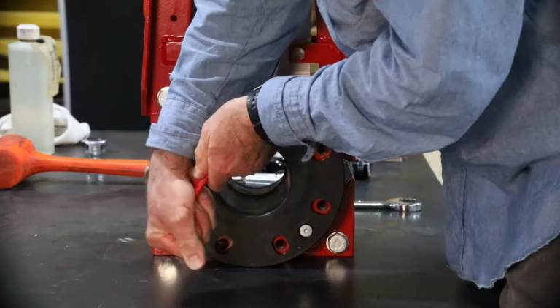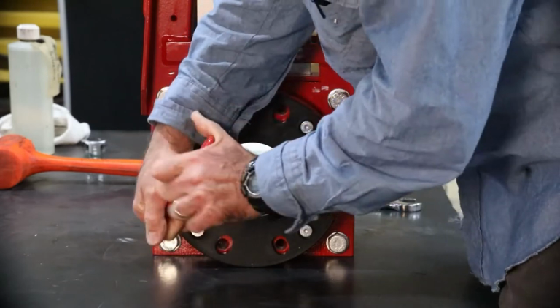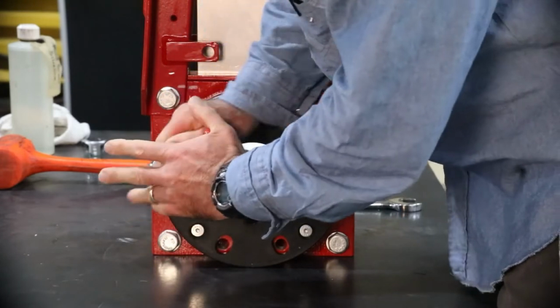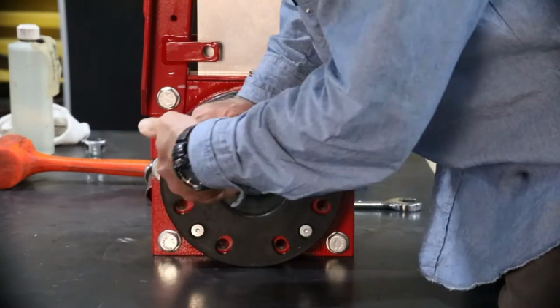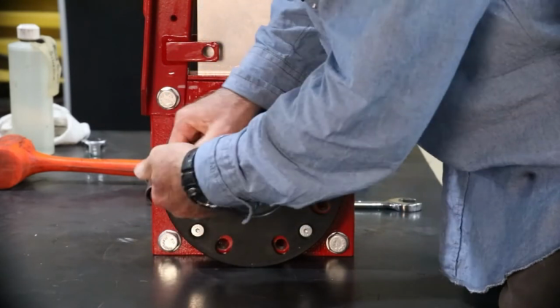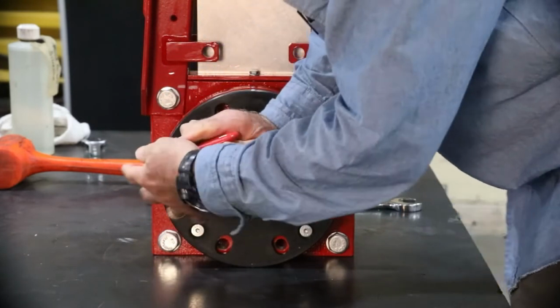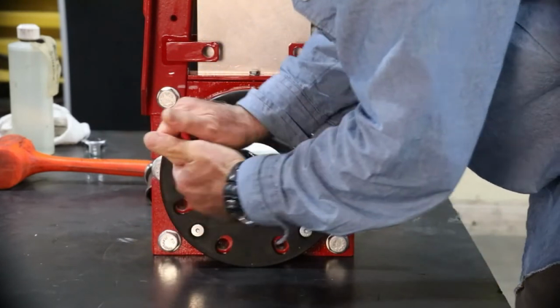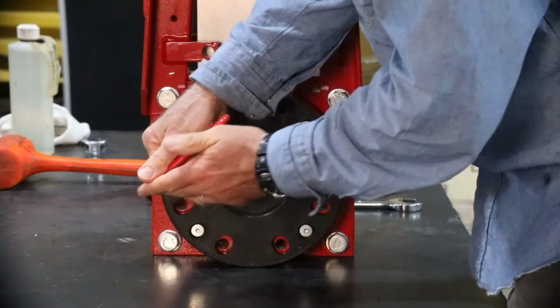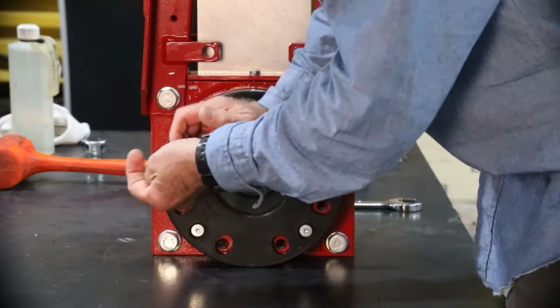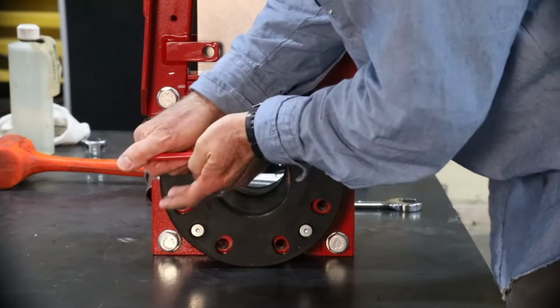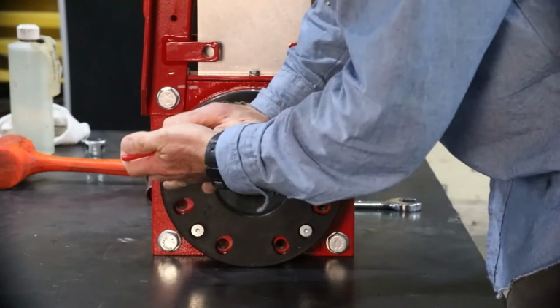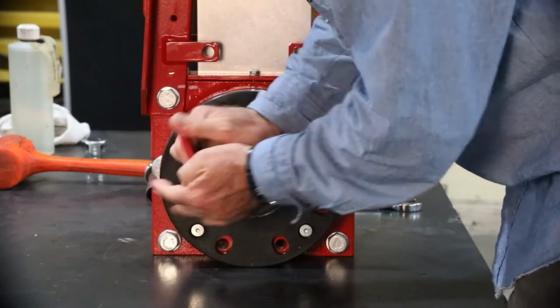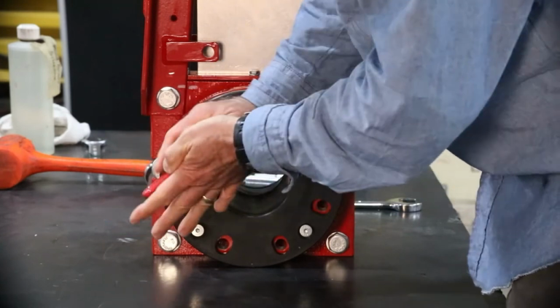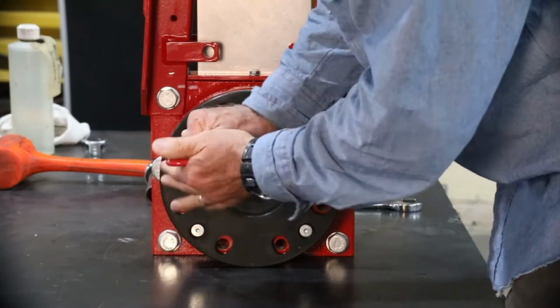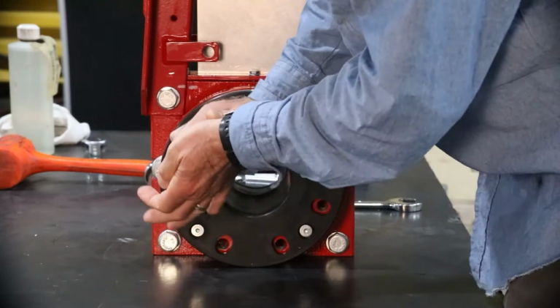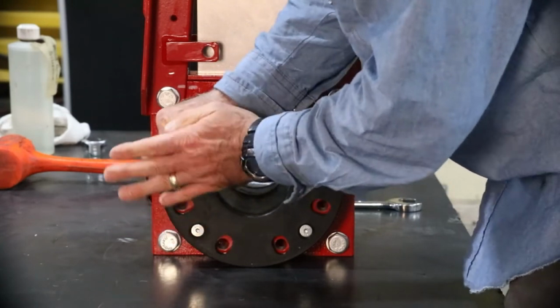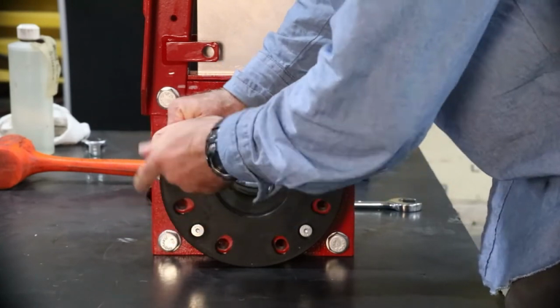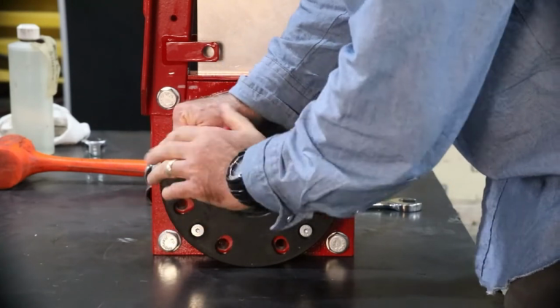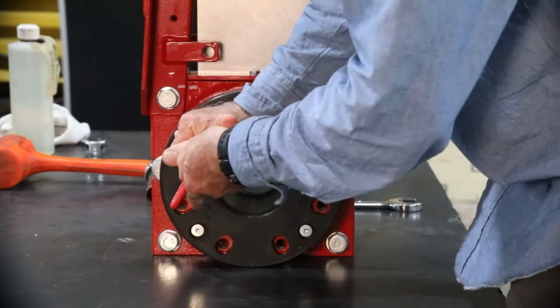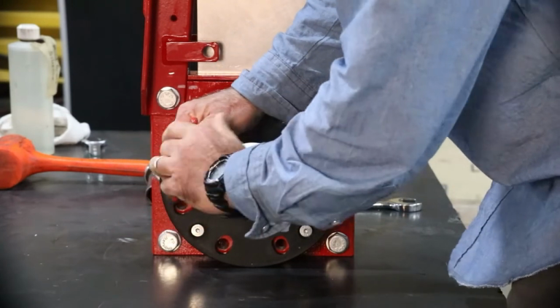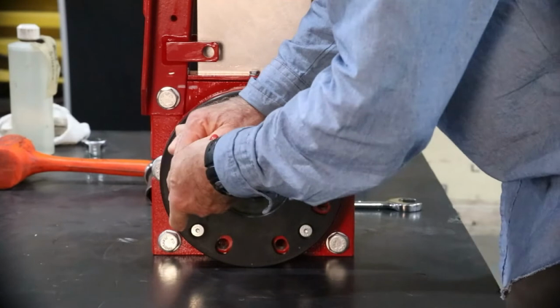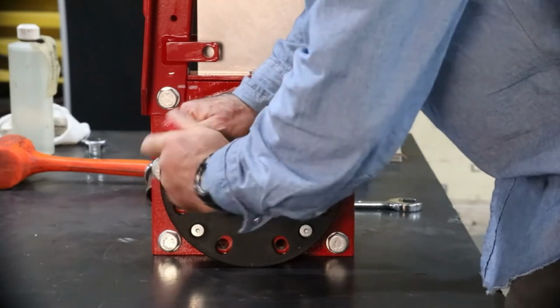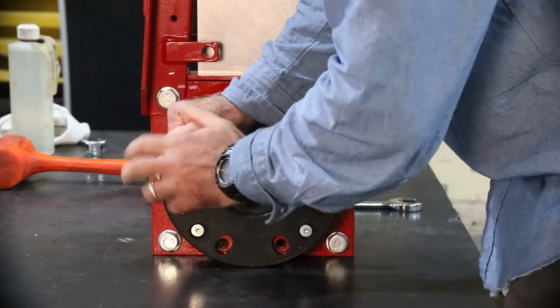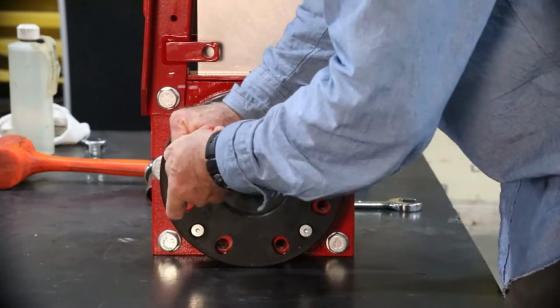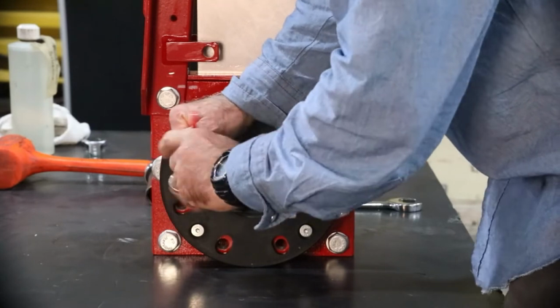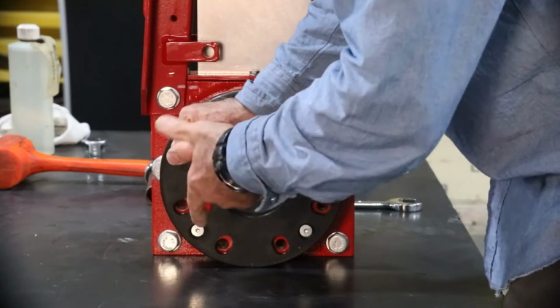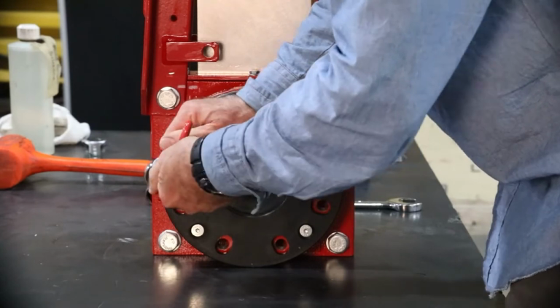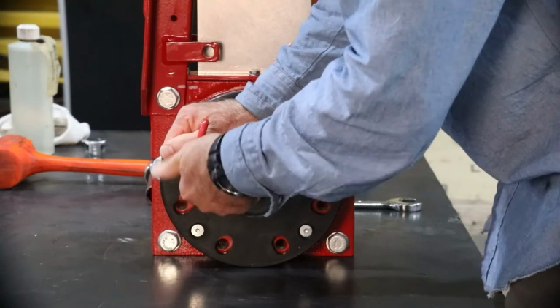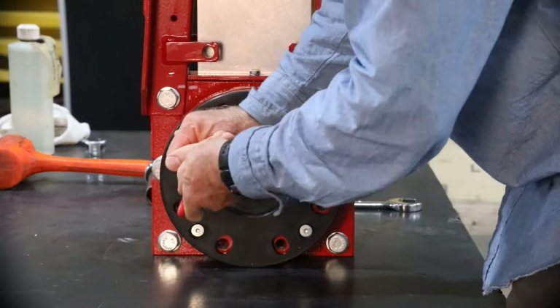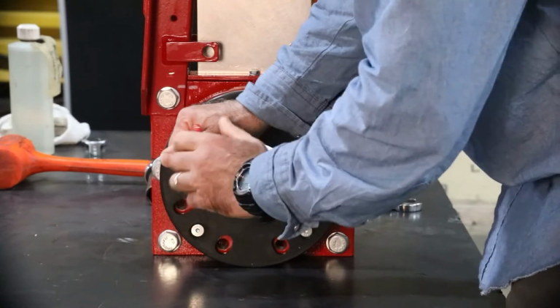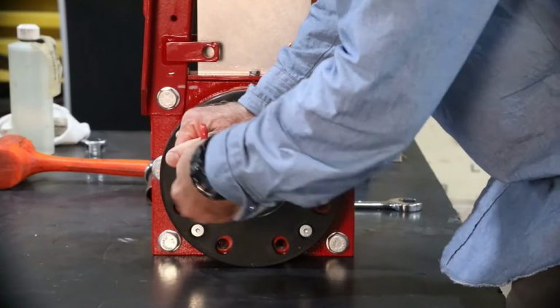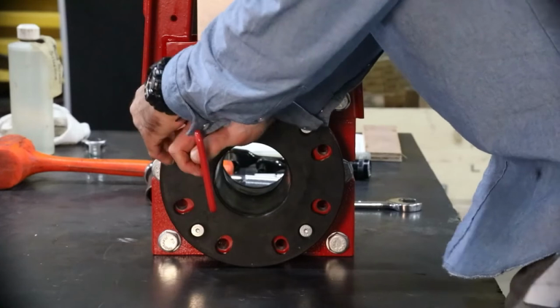If there is suspected damage to the sleeves and/or retainer flanges, now is a good time to mark these items with inlet and outlet sides and the 12 o'clock position. This will help engineering better evaluate the damage if a review is required.